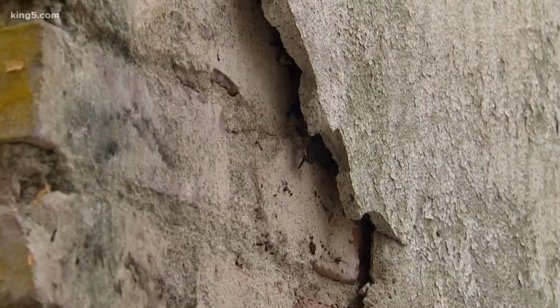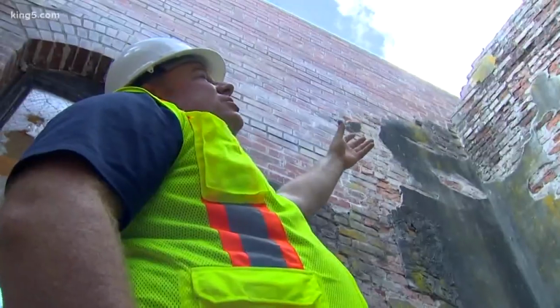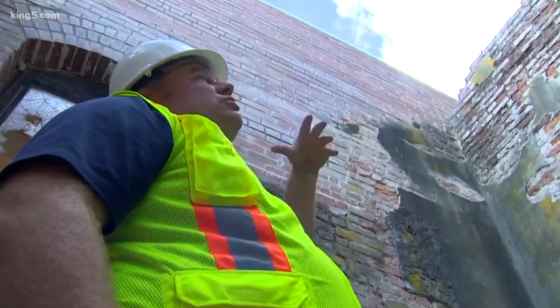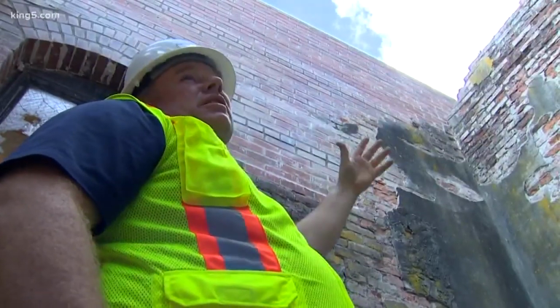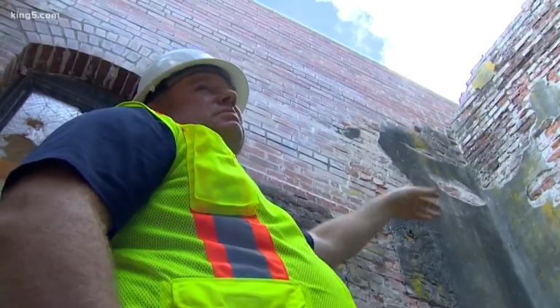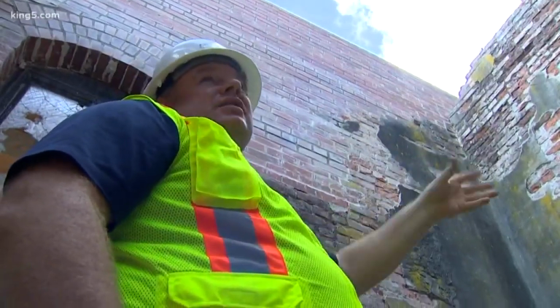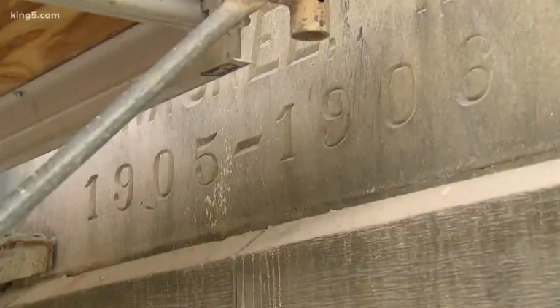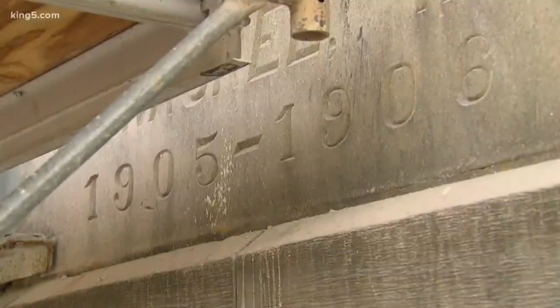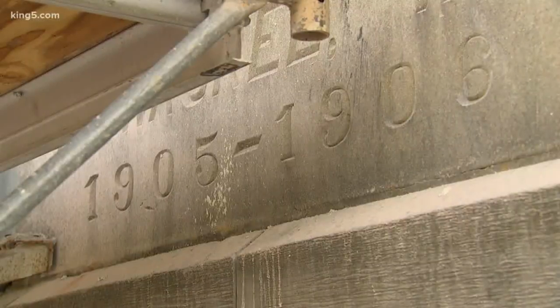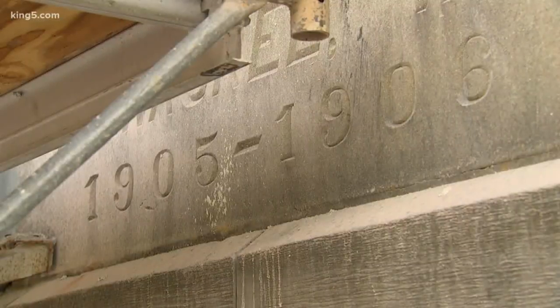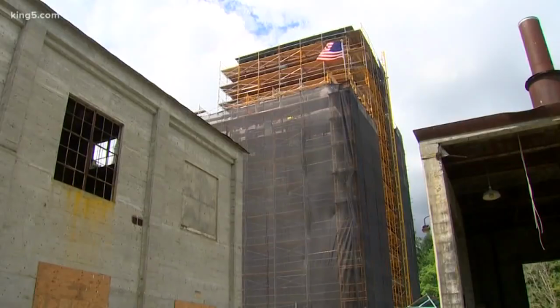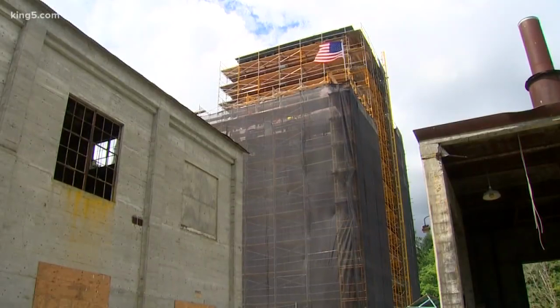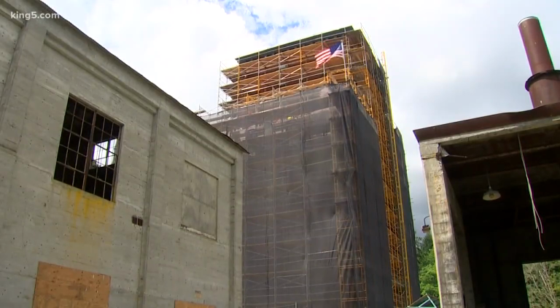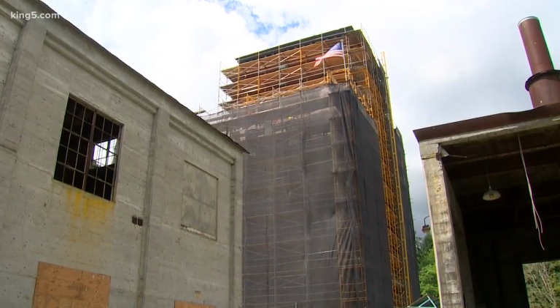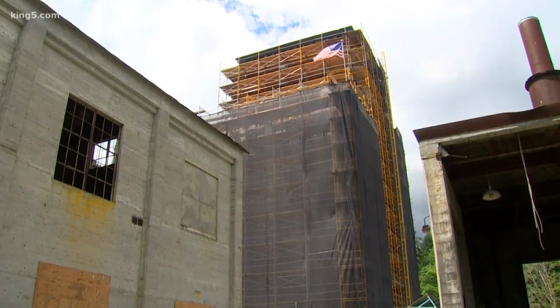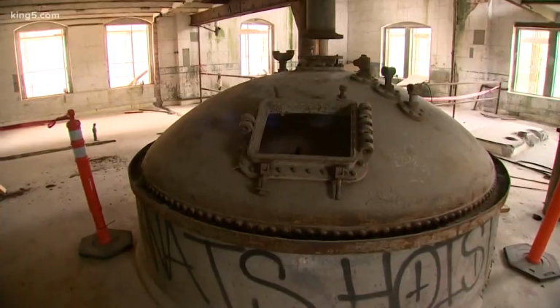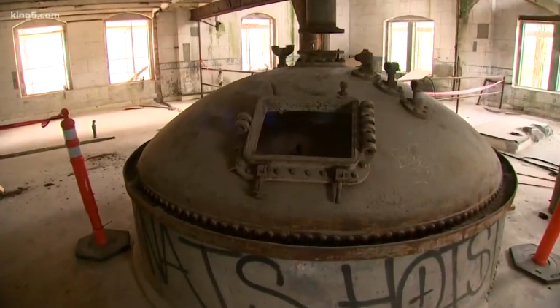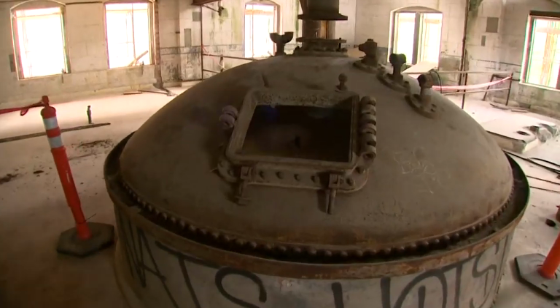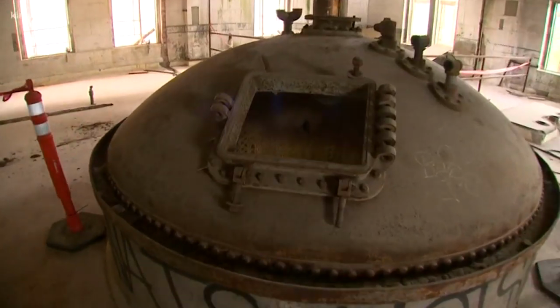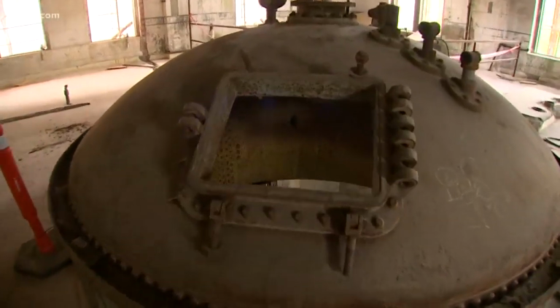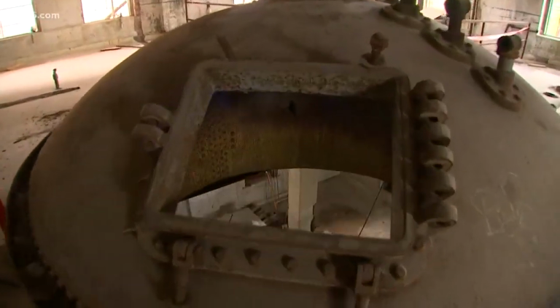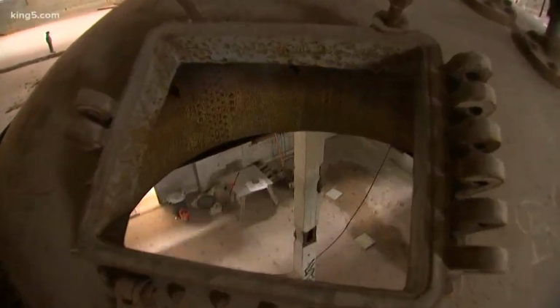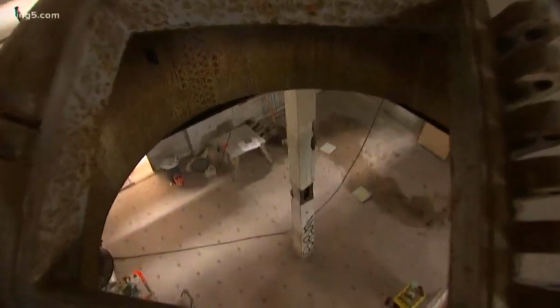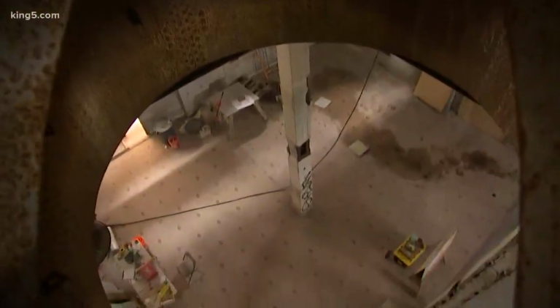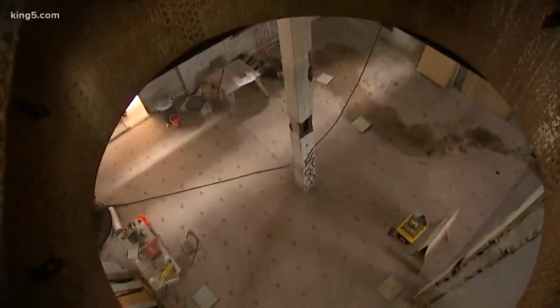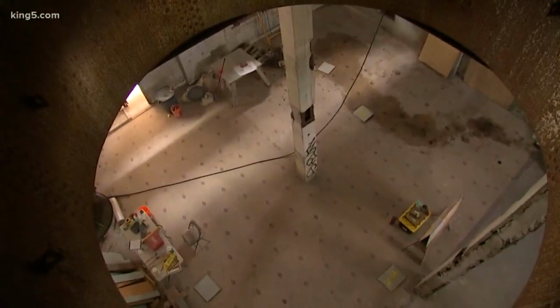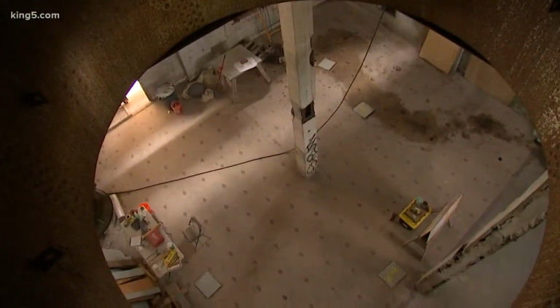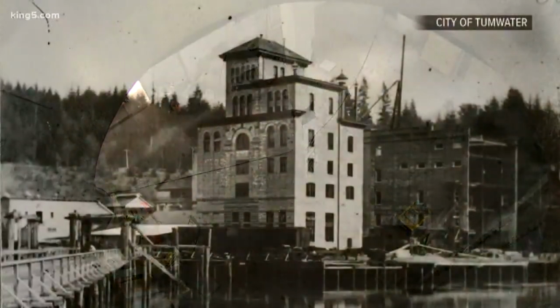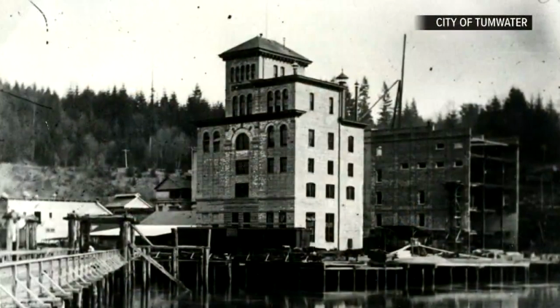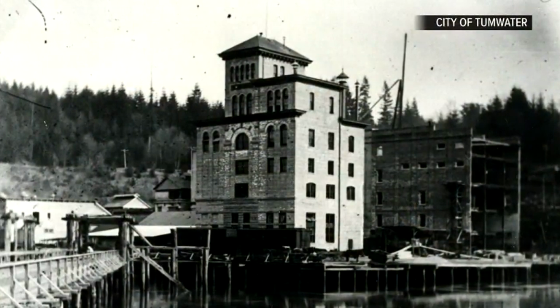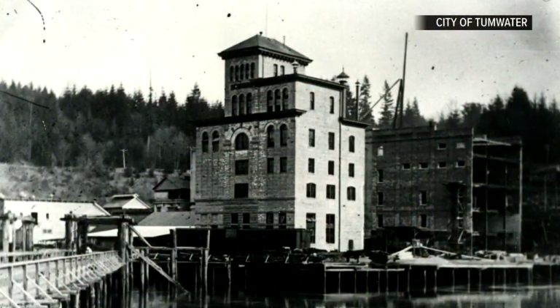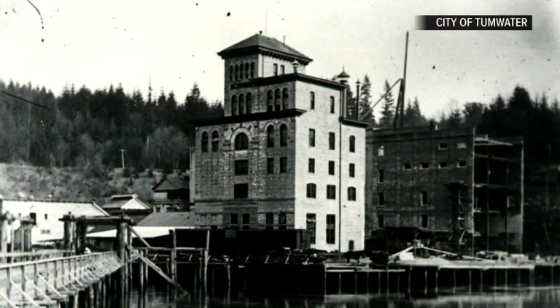We took off just the loose brick, just by hand. Built between 1905 and 1906, the old brew house tower still has some of the machinery that turned out beer here until Prohibition, before the building was abandoned.